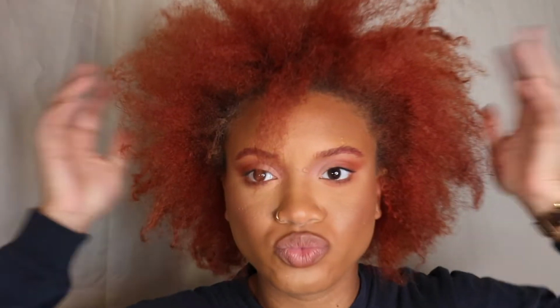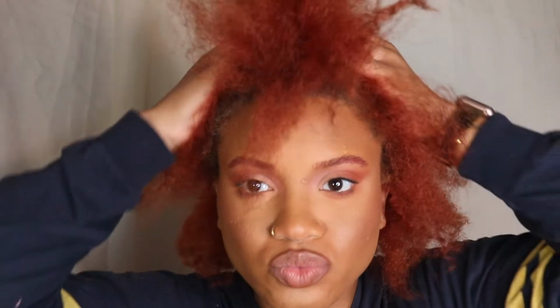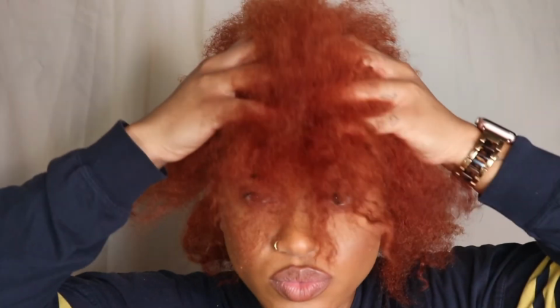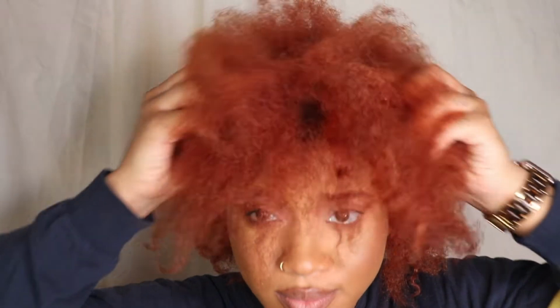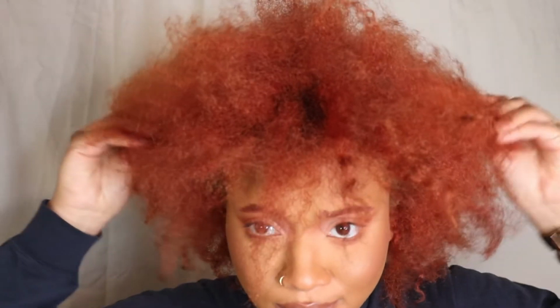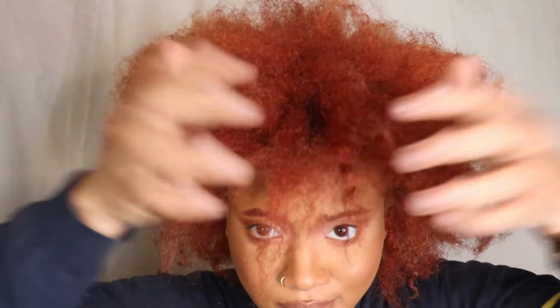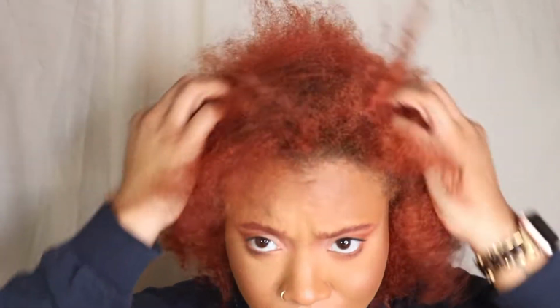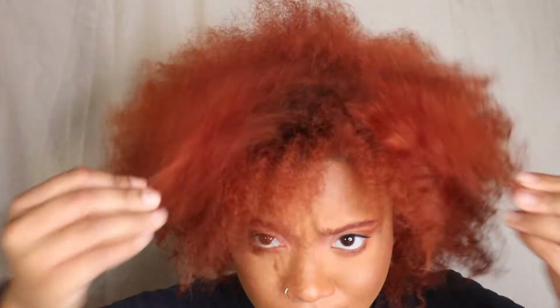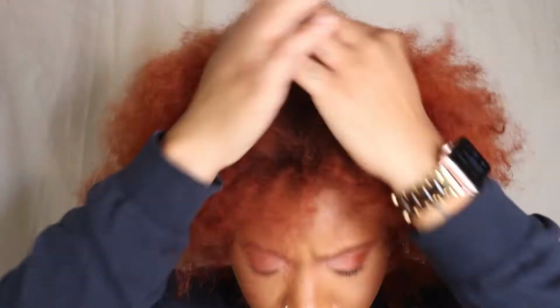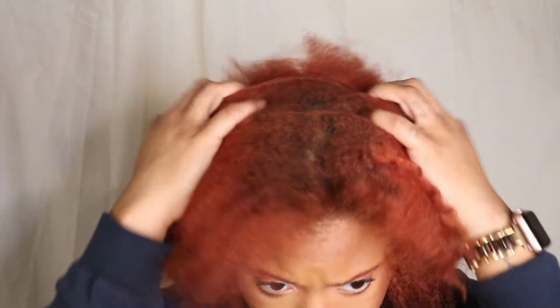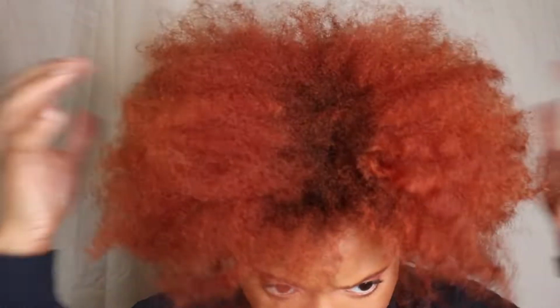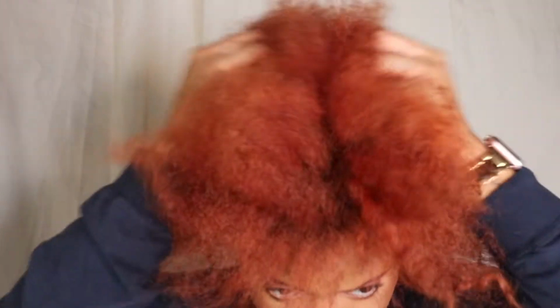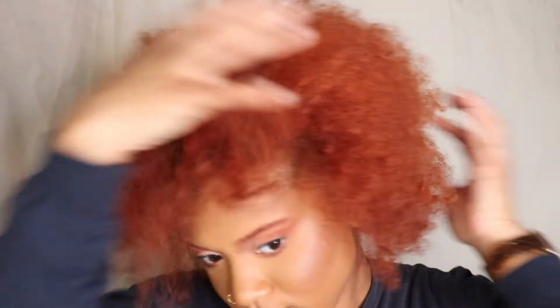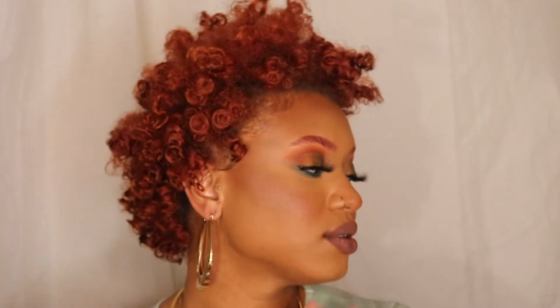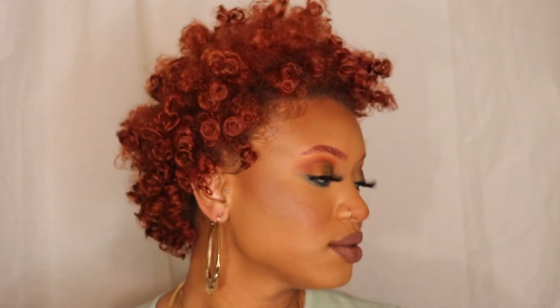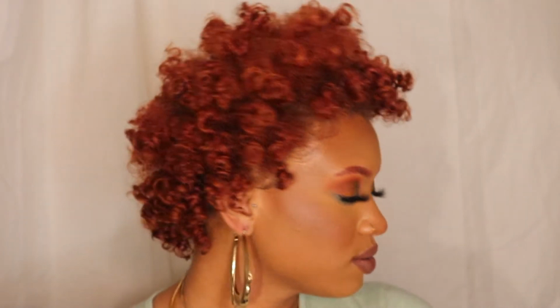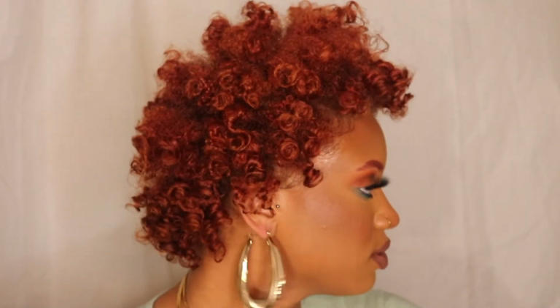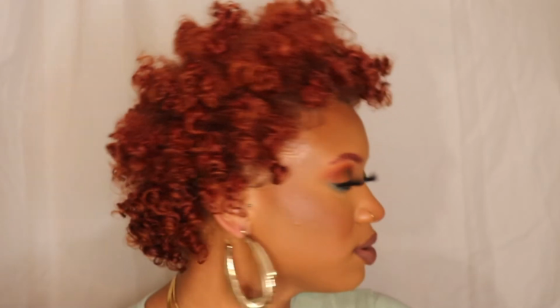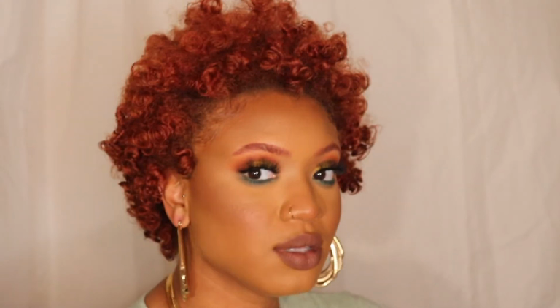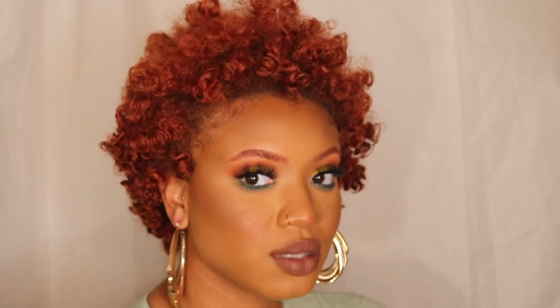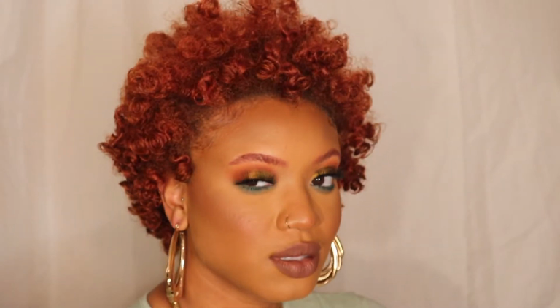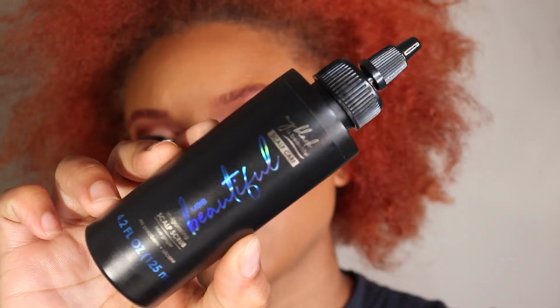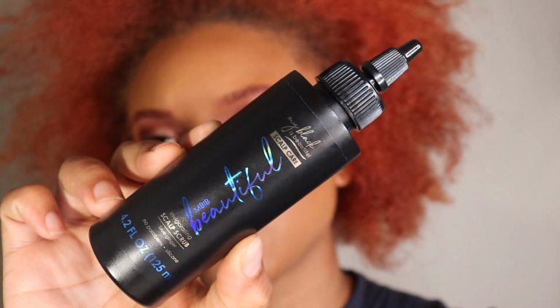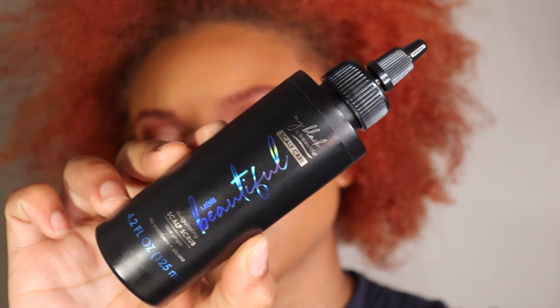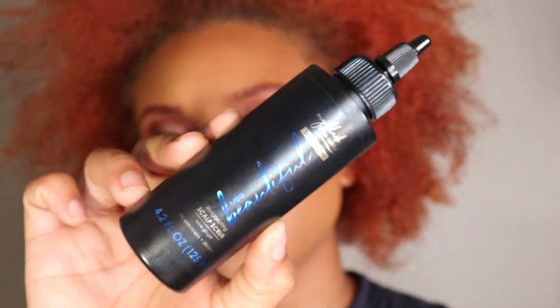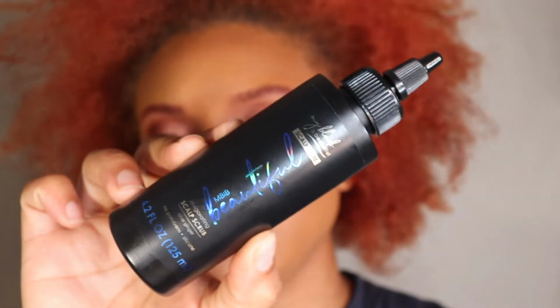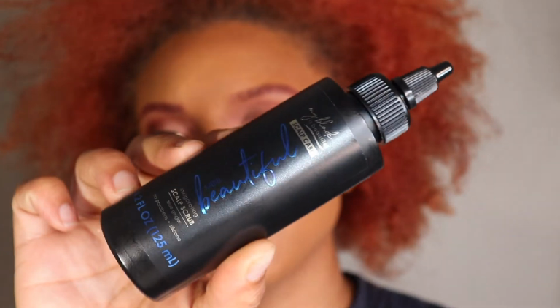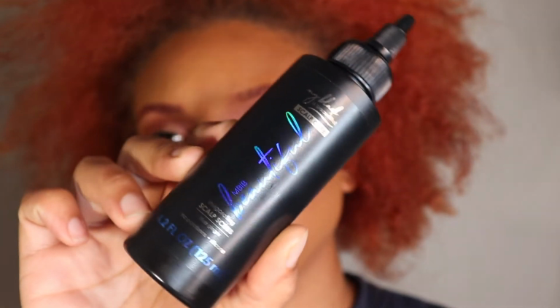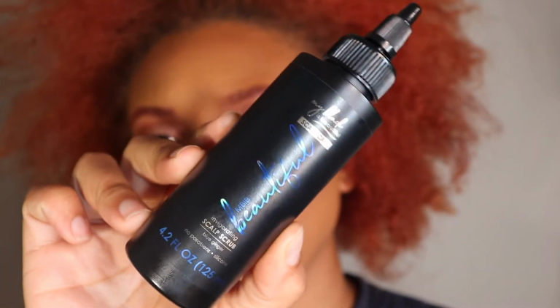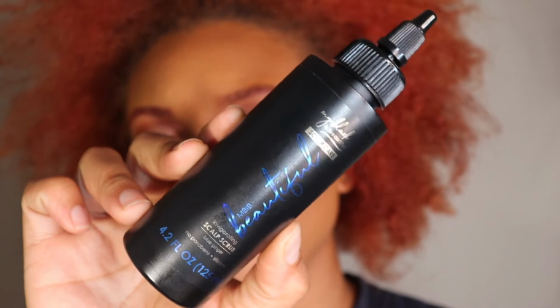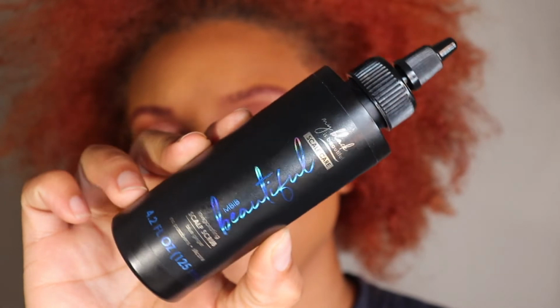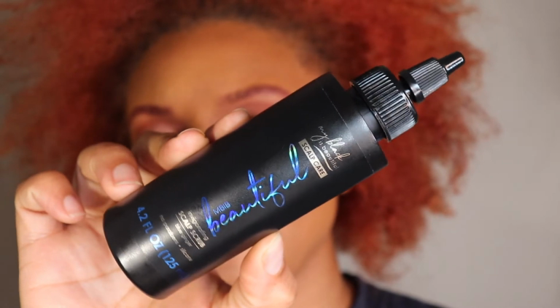Hey y'all, welcome back to my channel! In this video I'm taking you on a journey from this to this, and I'm using the My Black is Beautiful Blue Ginger Scalp Care line.